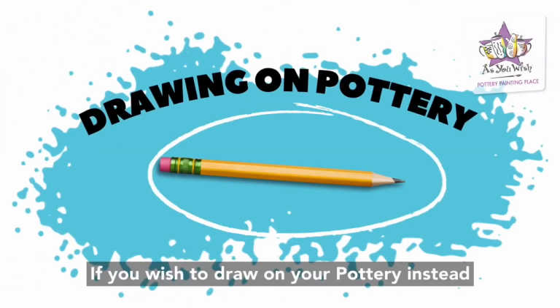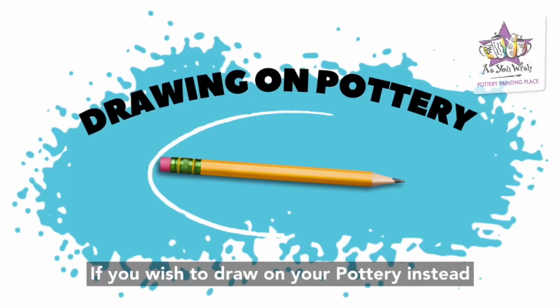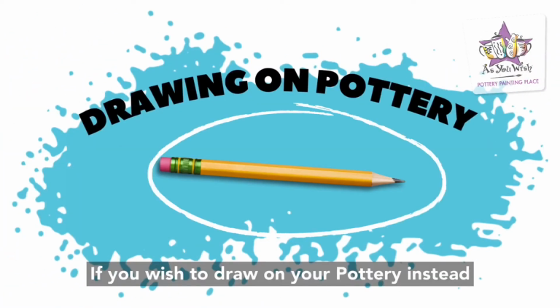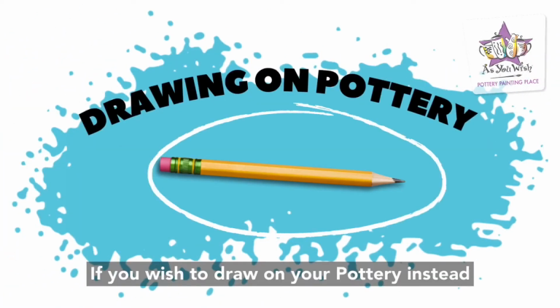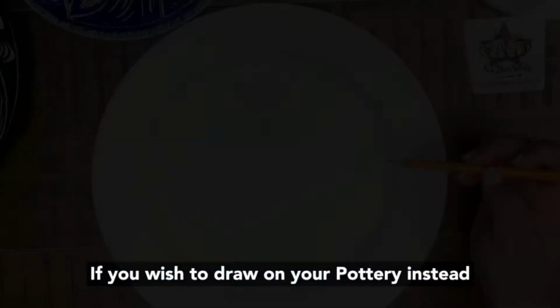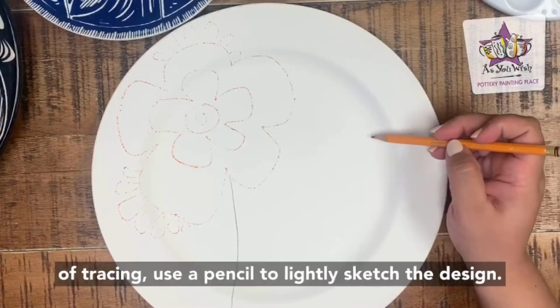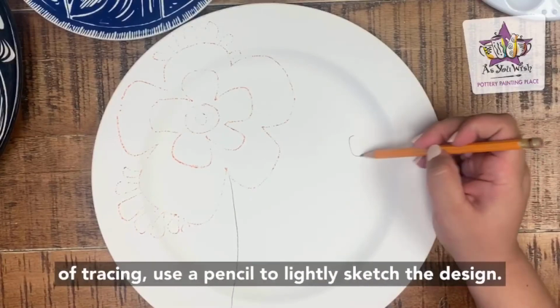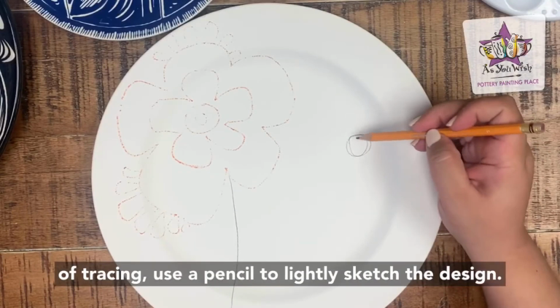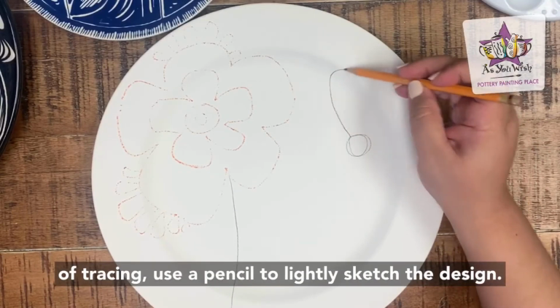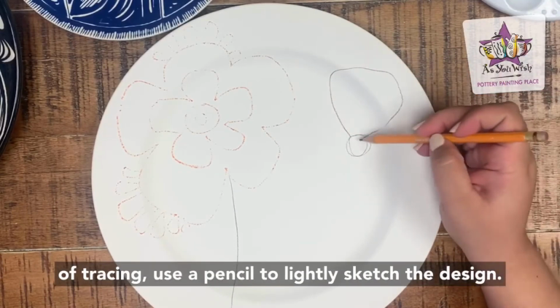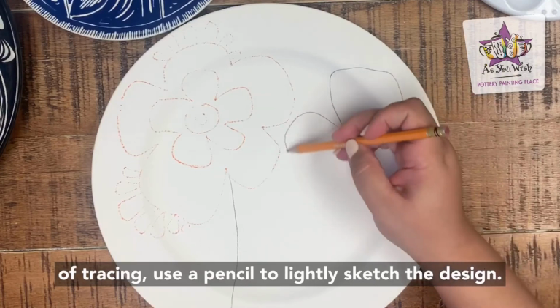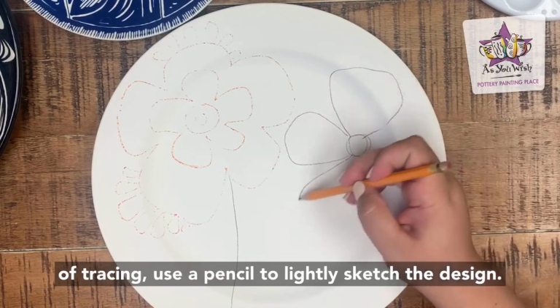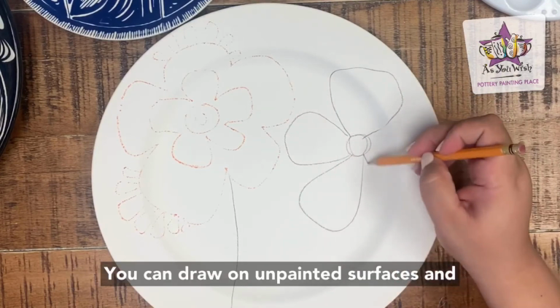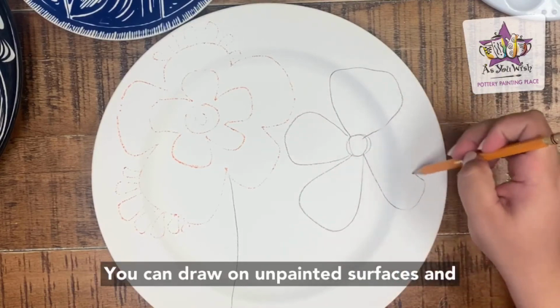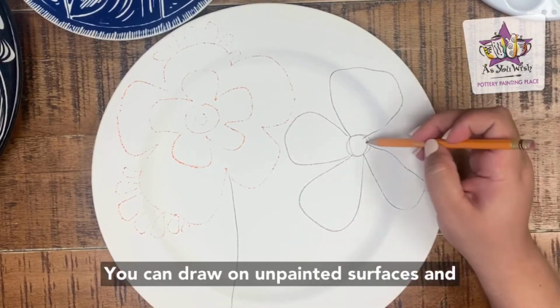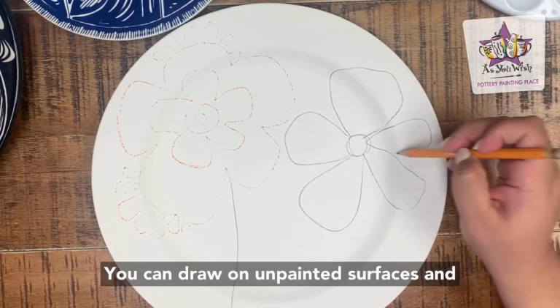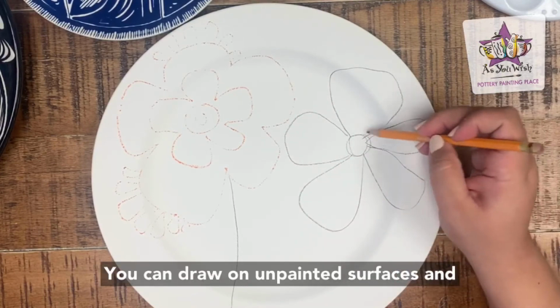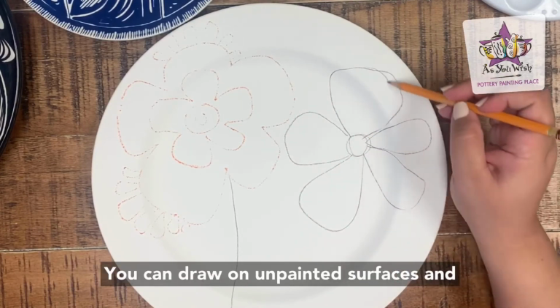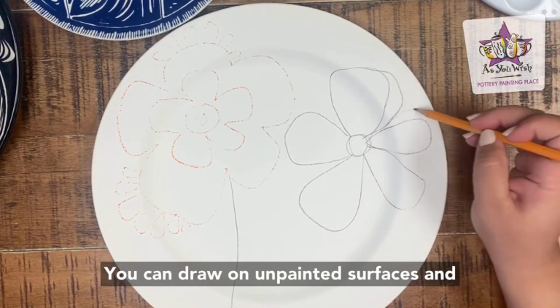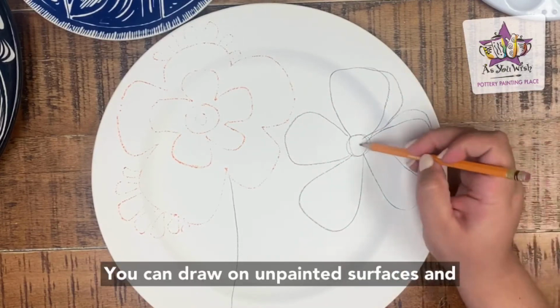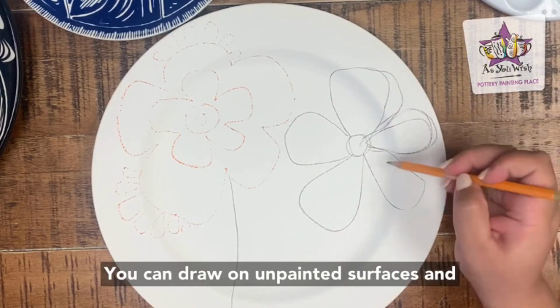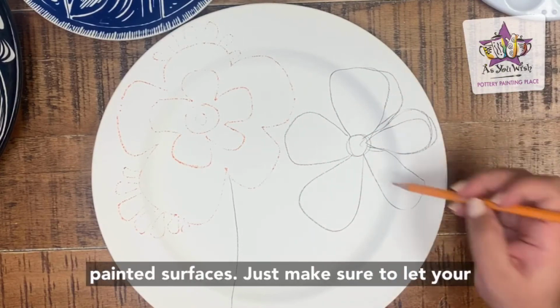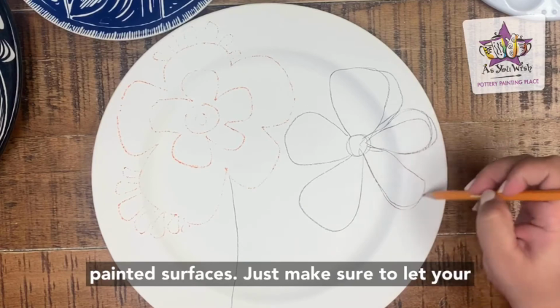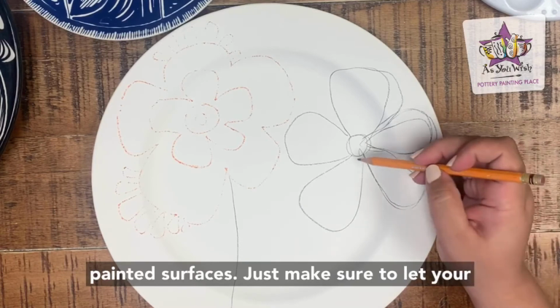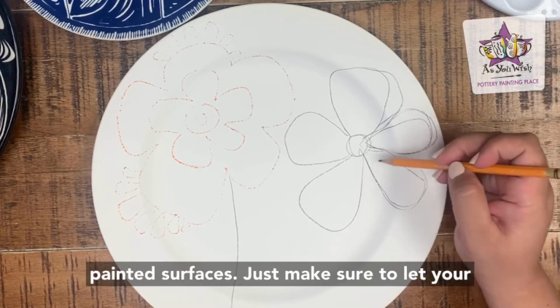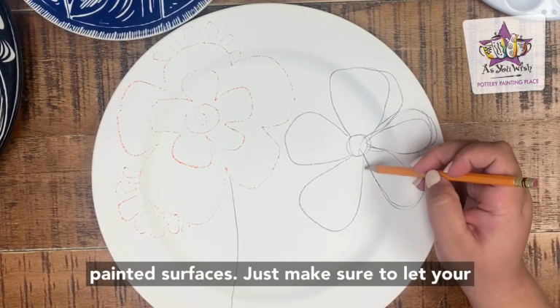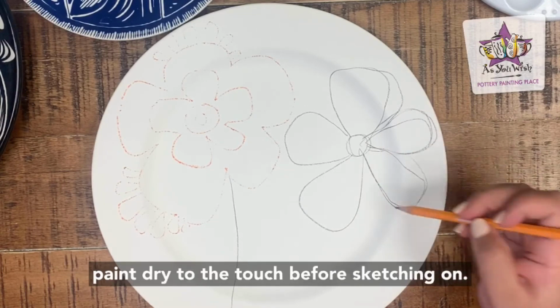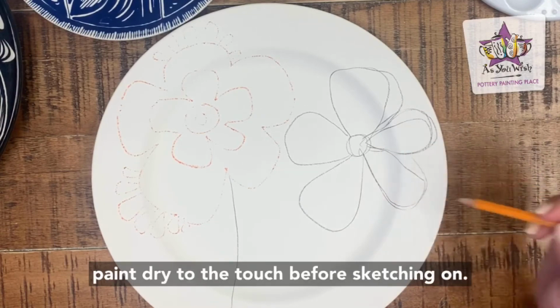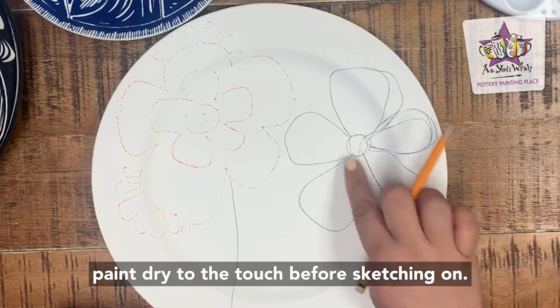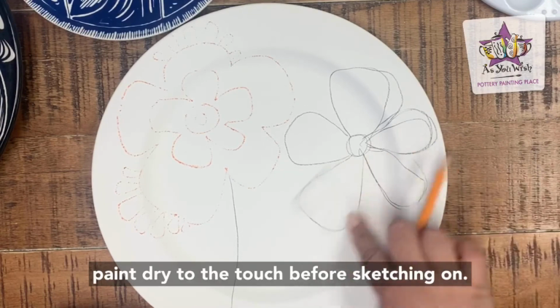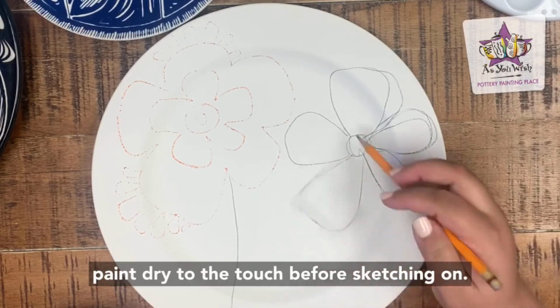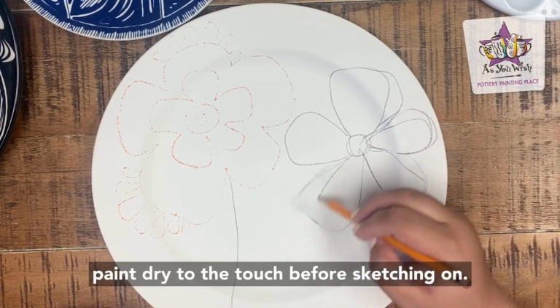If you wish to draw on your pottery instead of tracing, use a pencil to lightly sketch the design. You can draw on unpainted surfaces and painted surfaces. Just make sure to let your paint dry to the touch before sketching on.